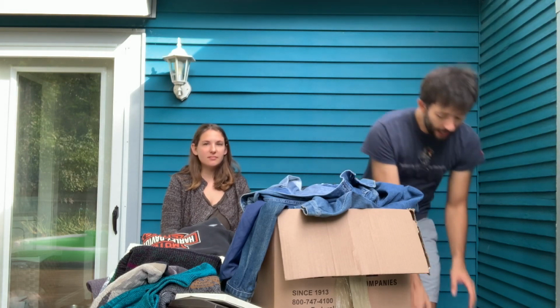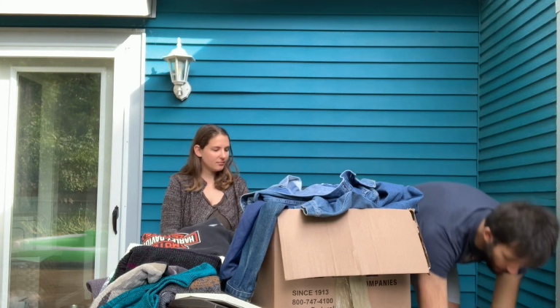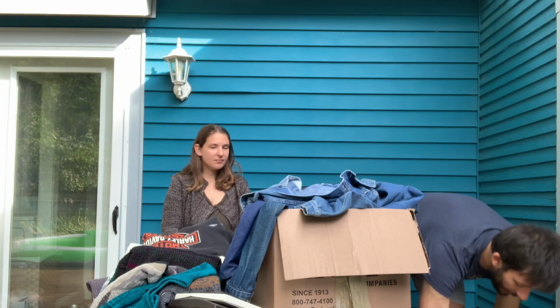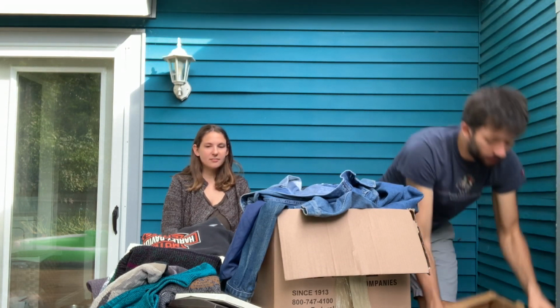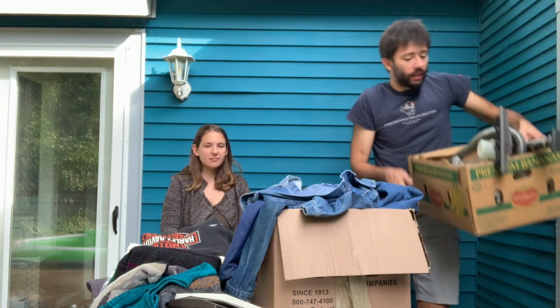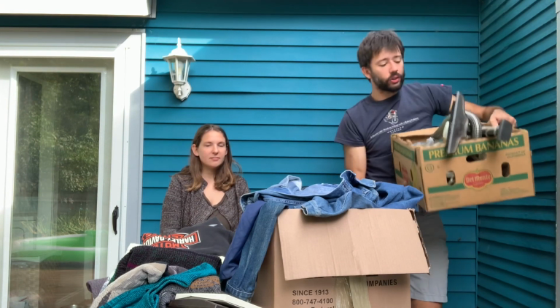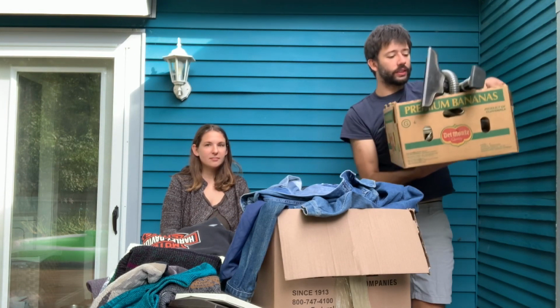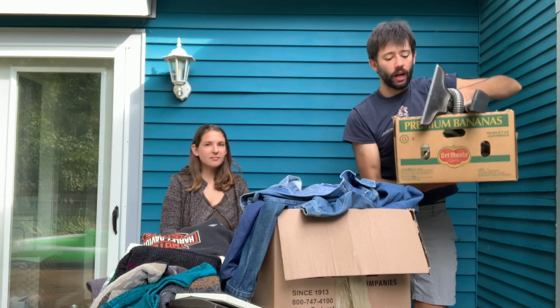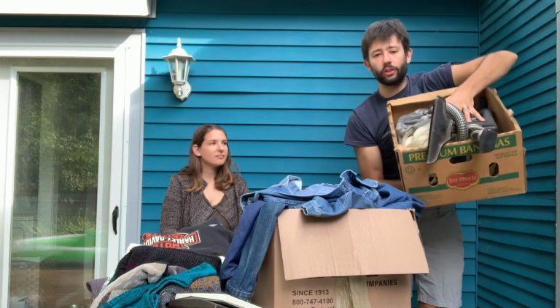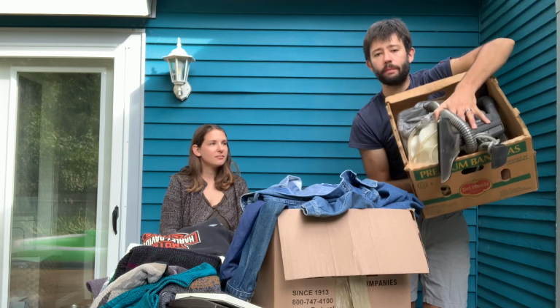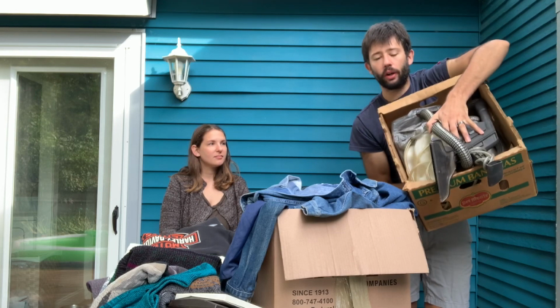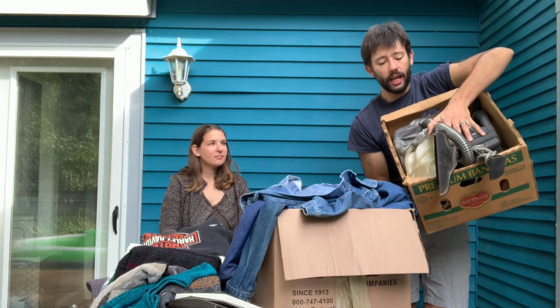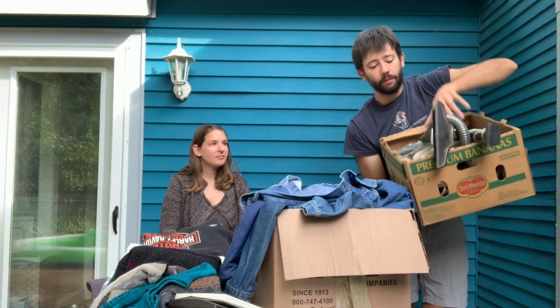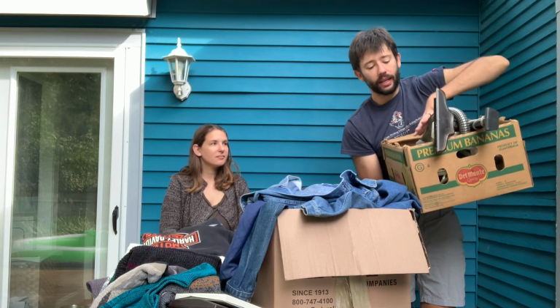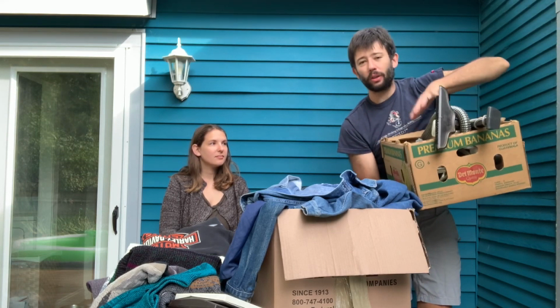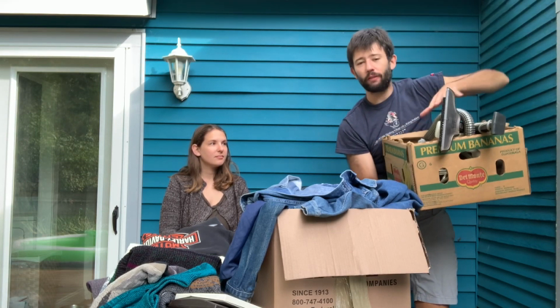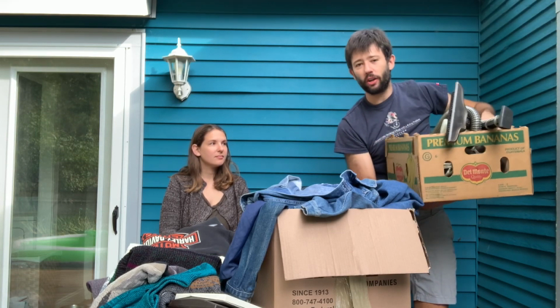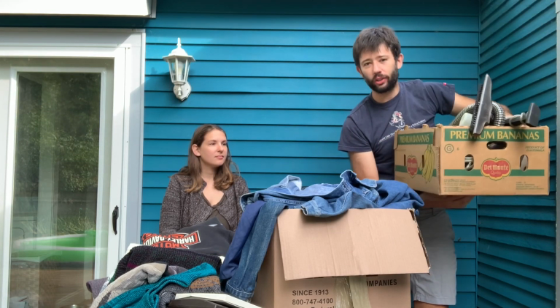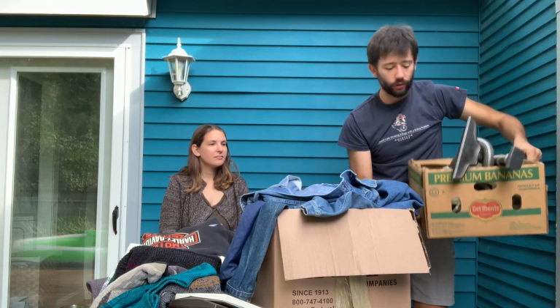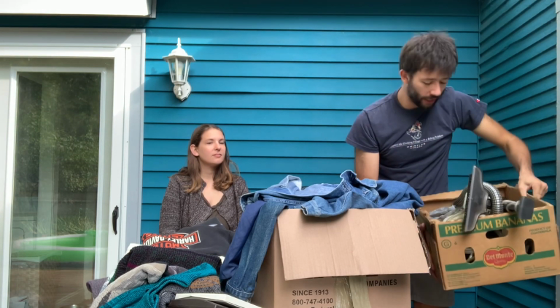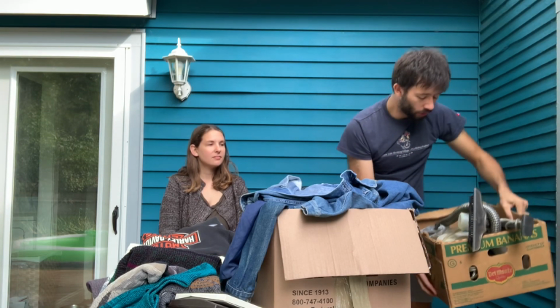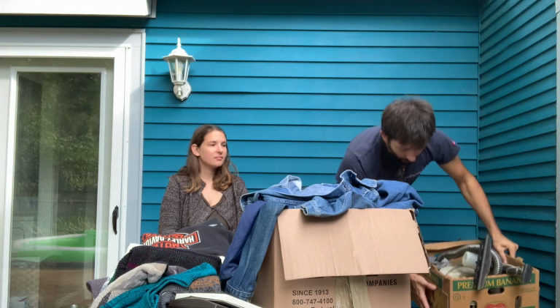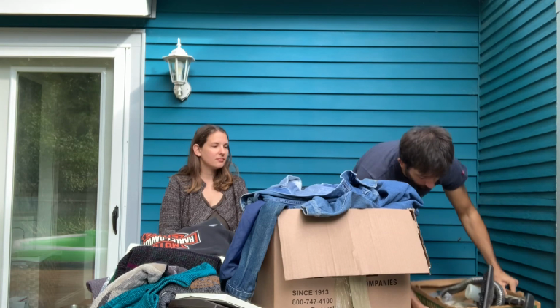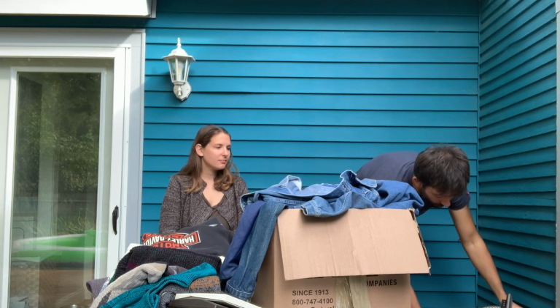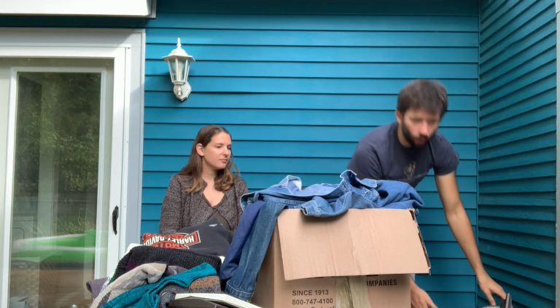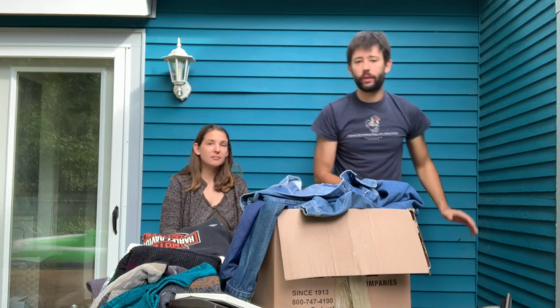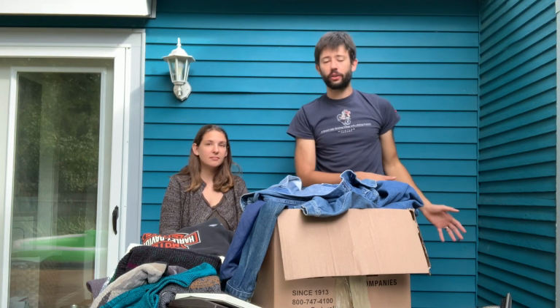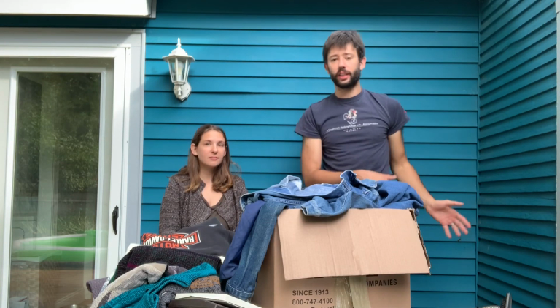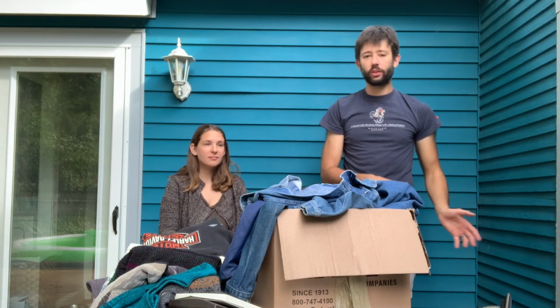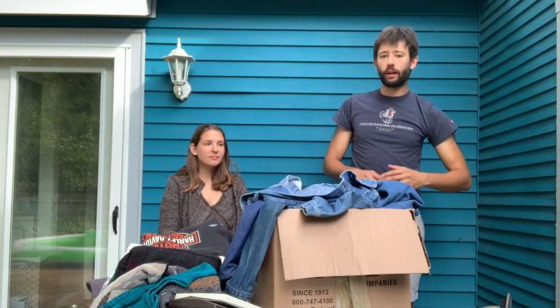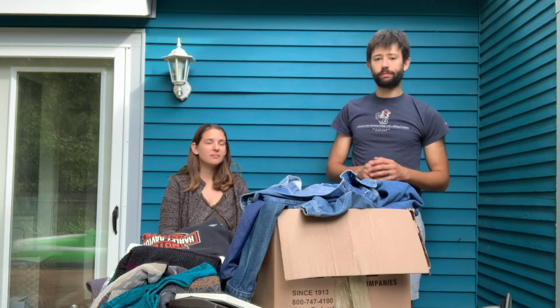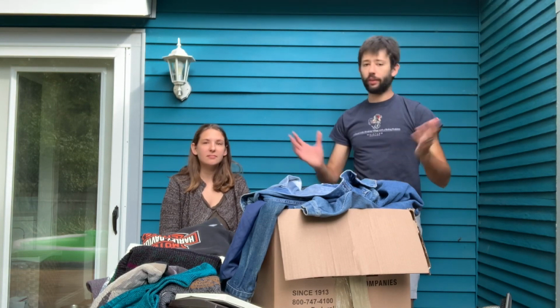Then I have another canister here, also for the same model, also Rainbow parts — about $75 to $100 of value there. So with those, when we get those listed and sold, they'll cover everything.